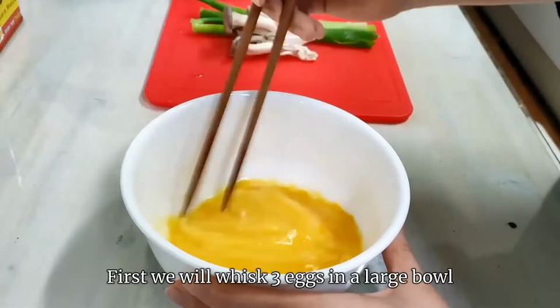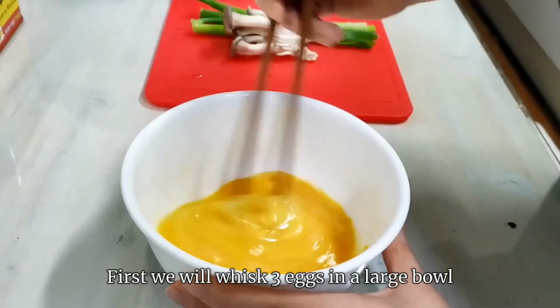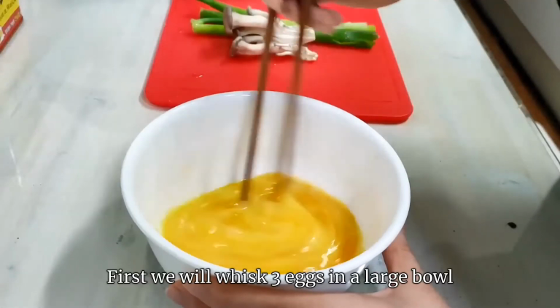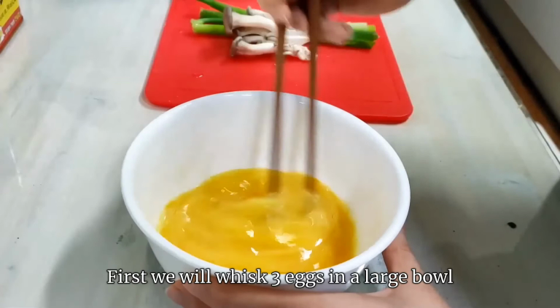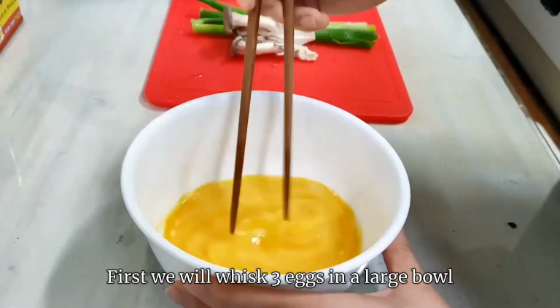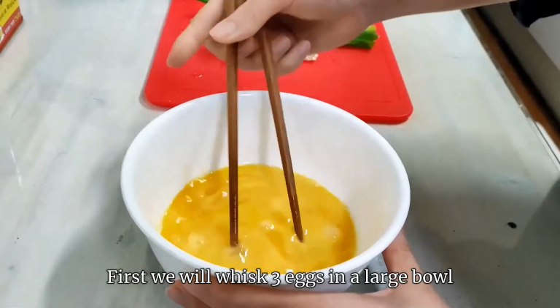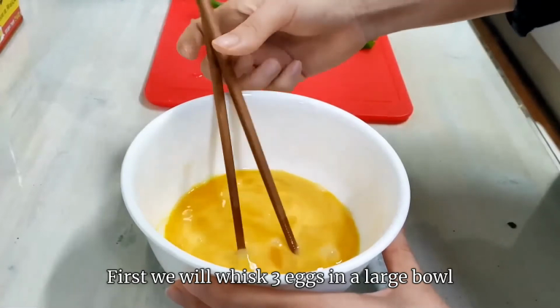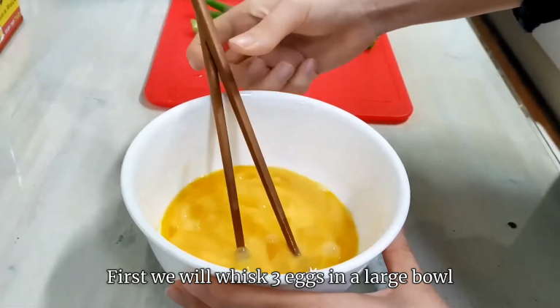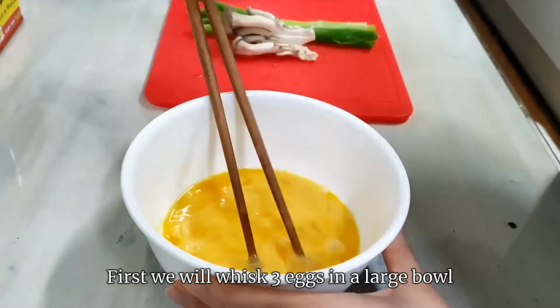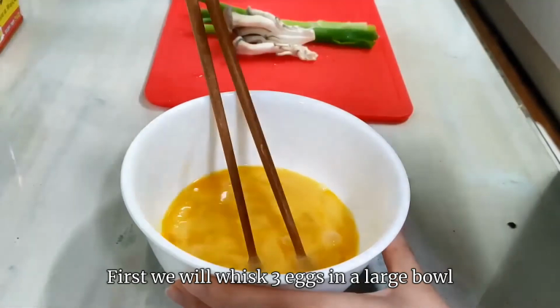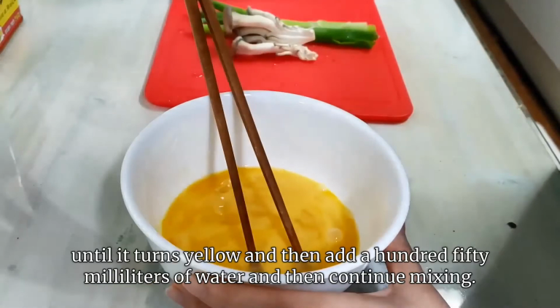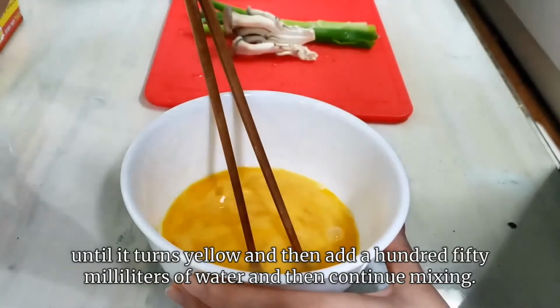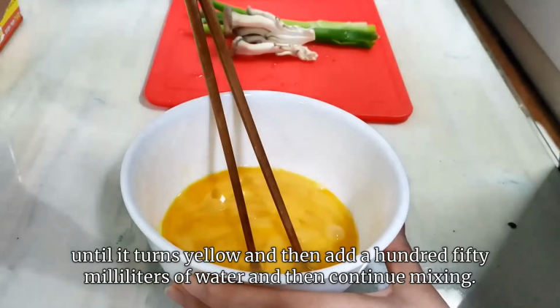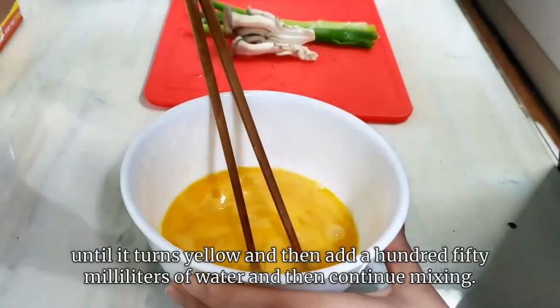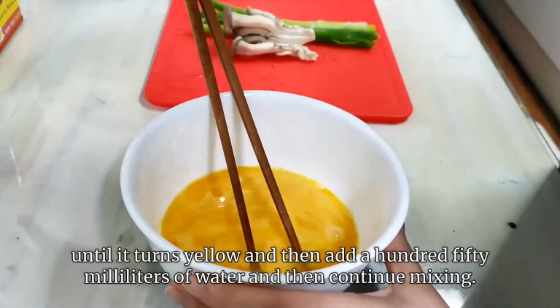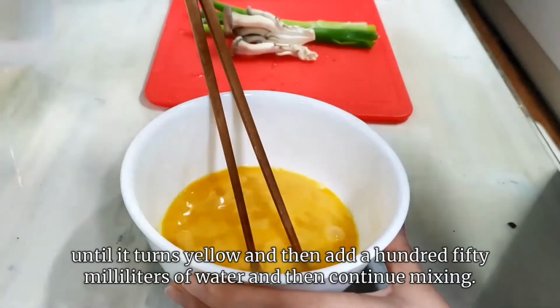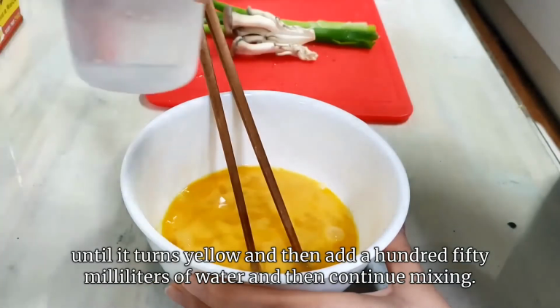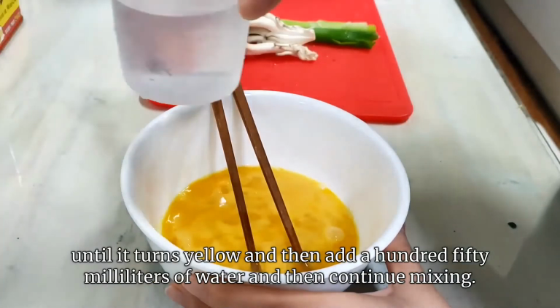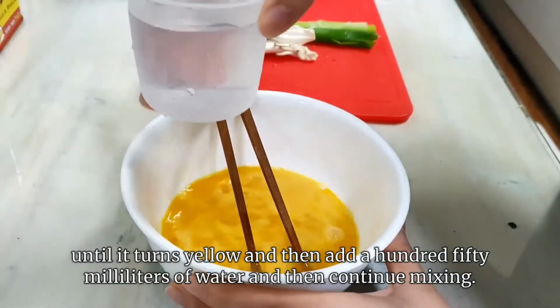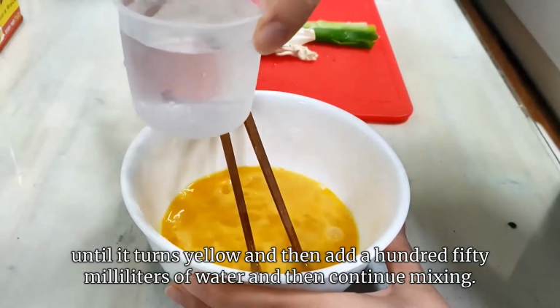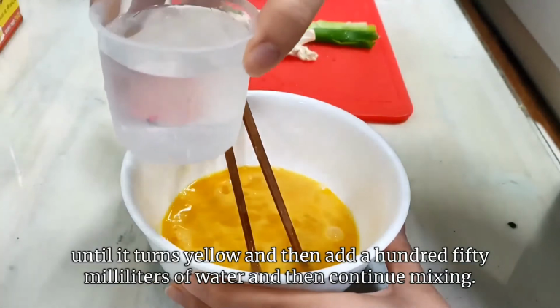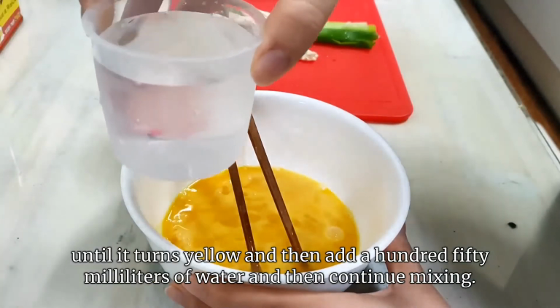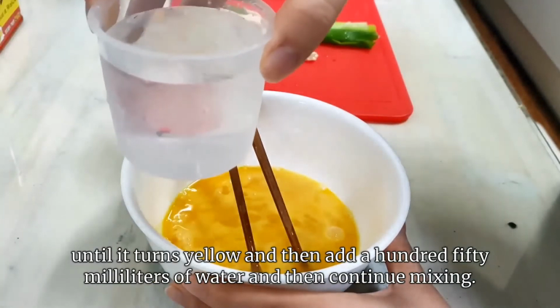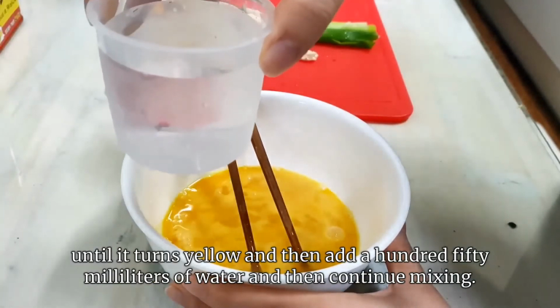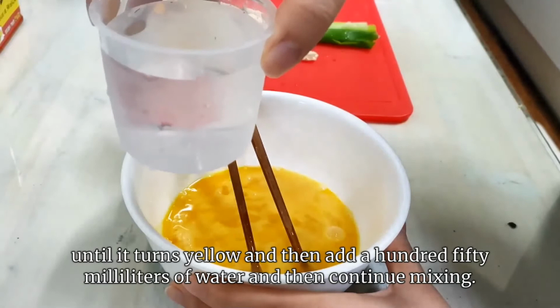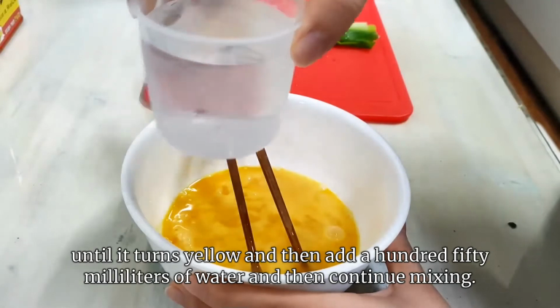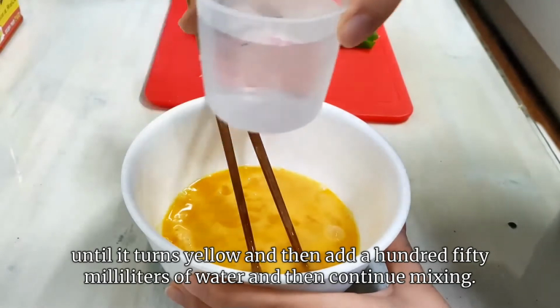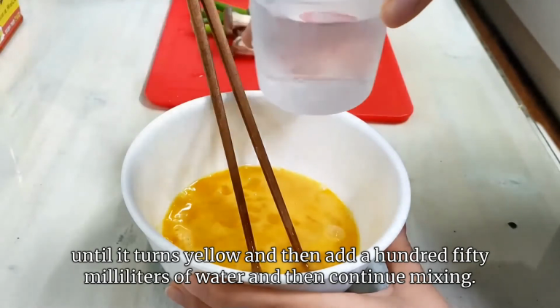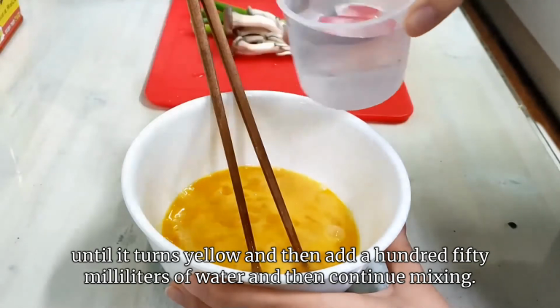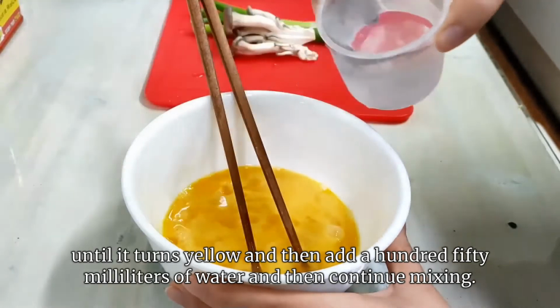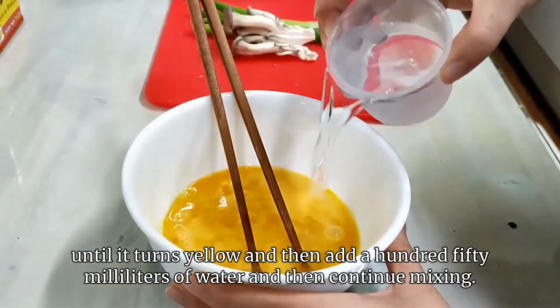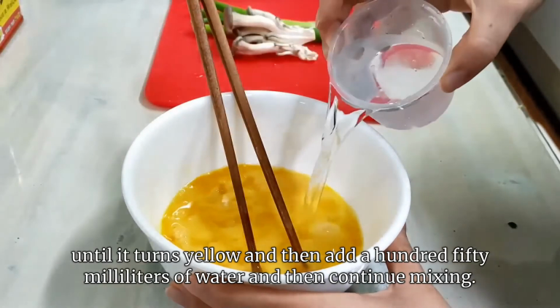First, we will whisk three eggs in a large bowl until it turns yellow, and then add 150 milliliters of water, and then continue mixing.